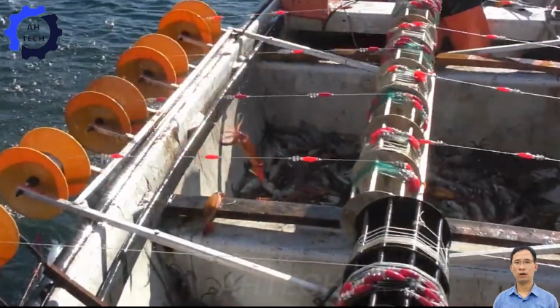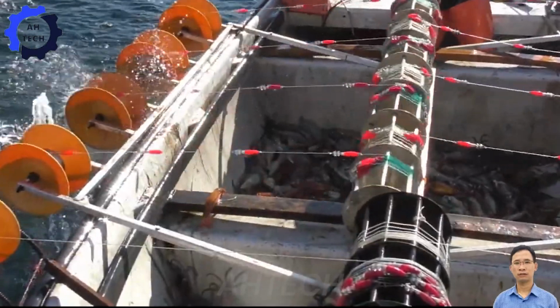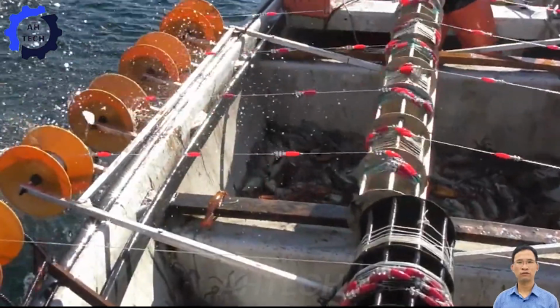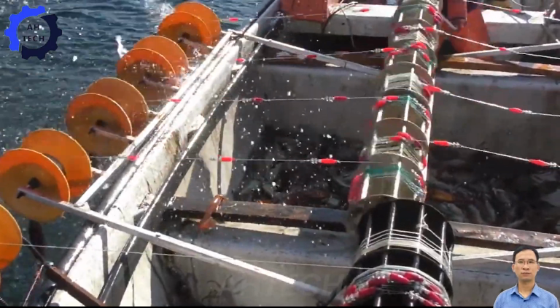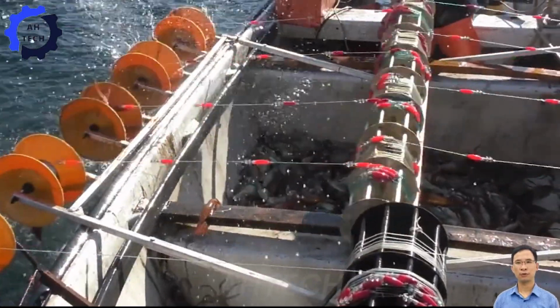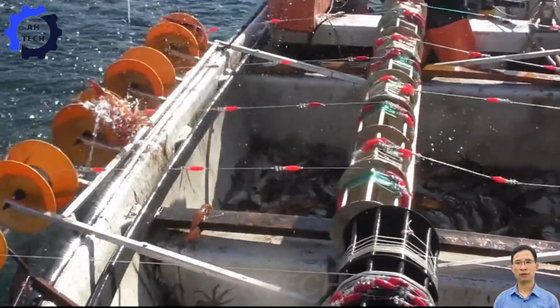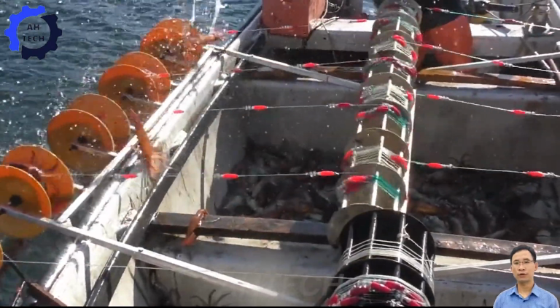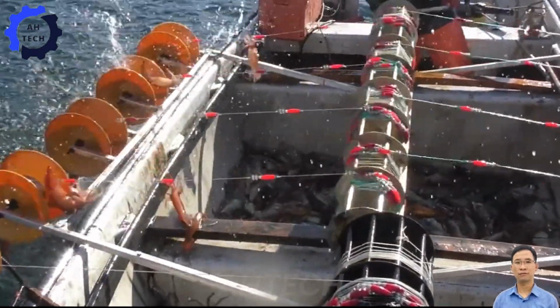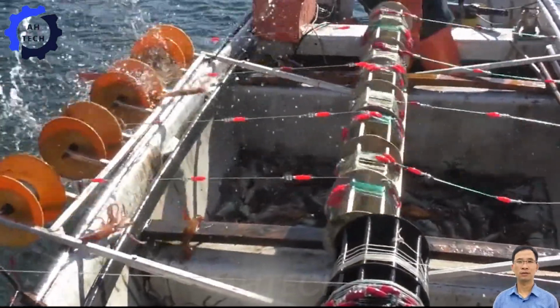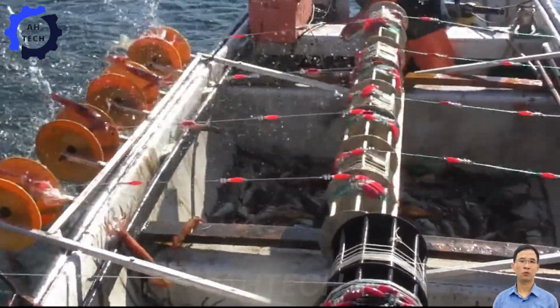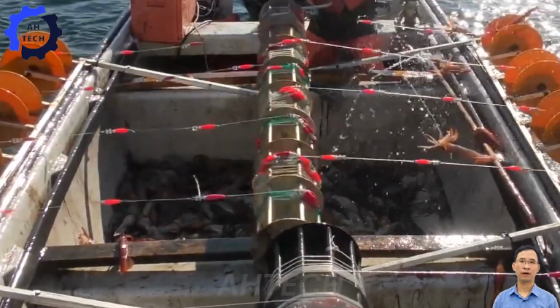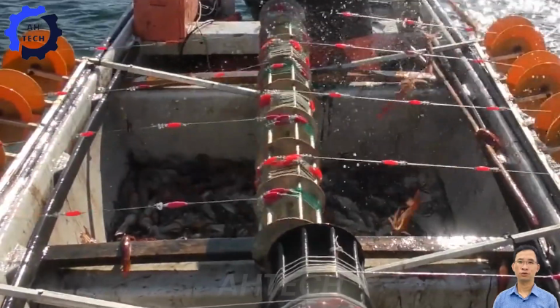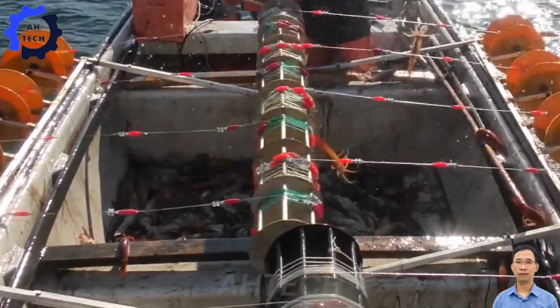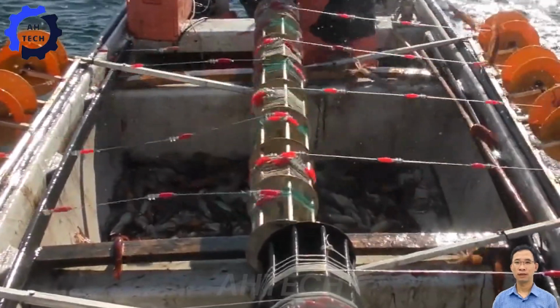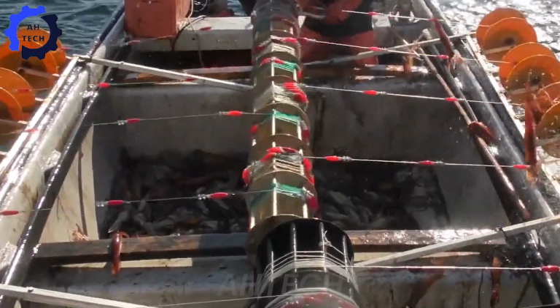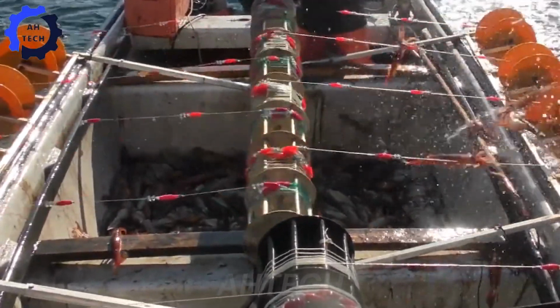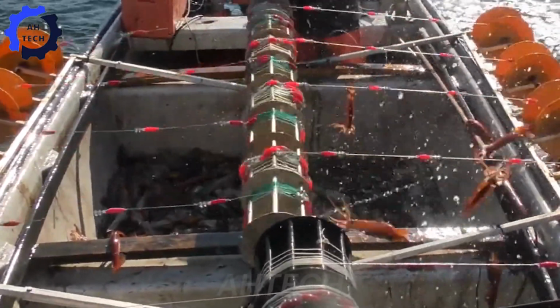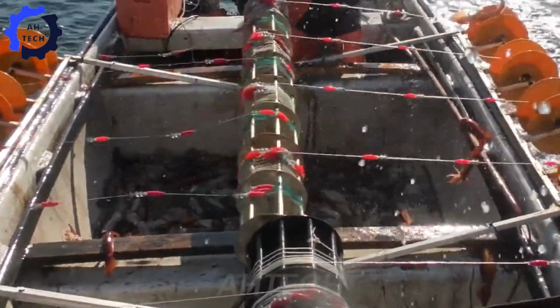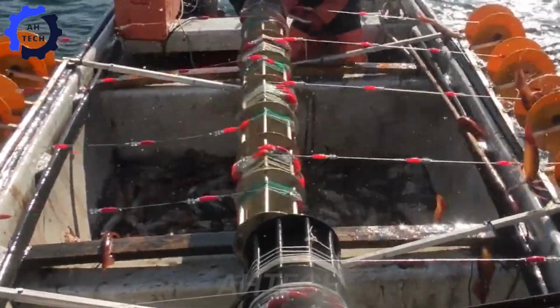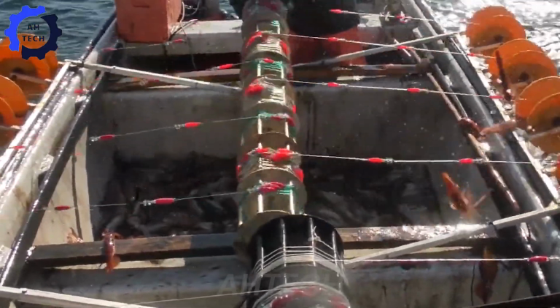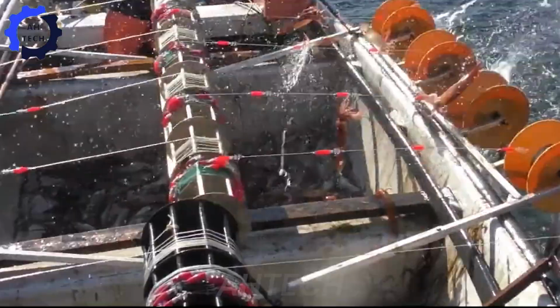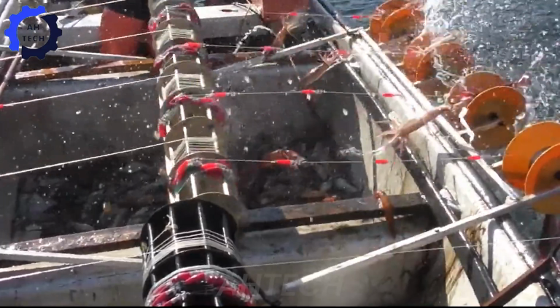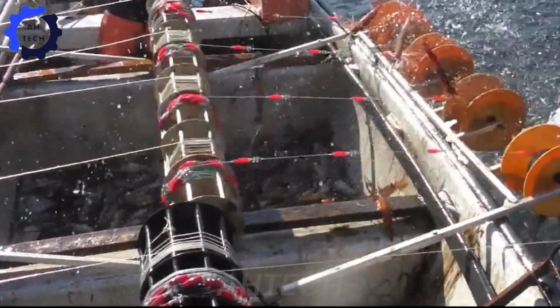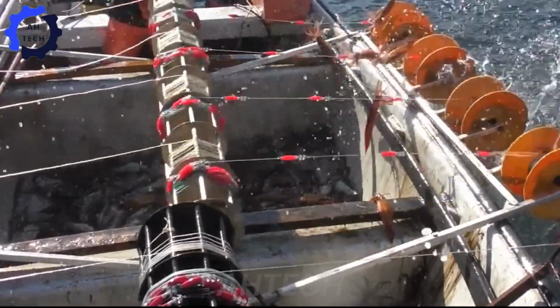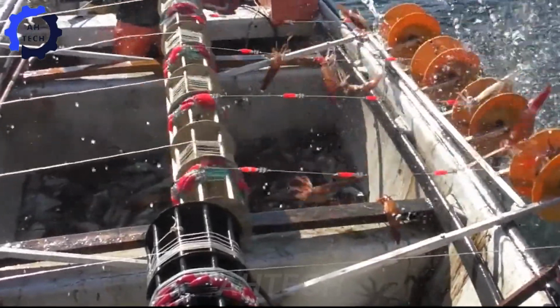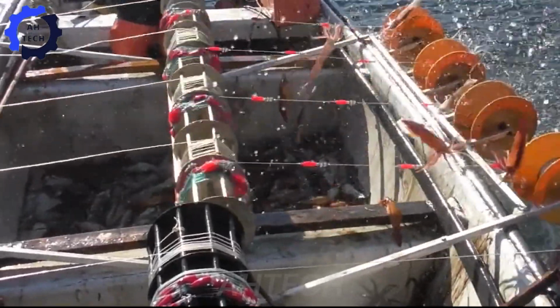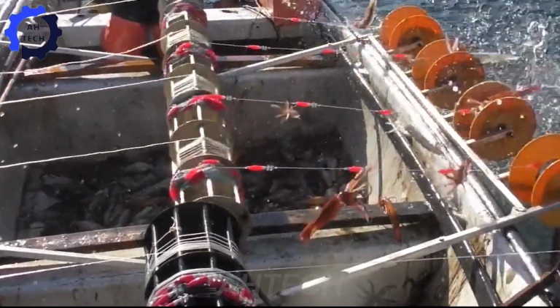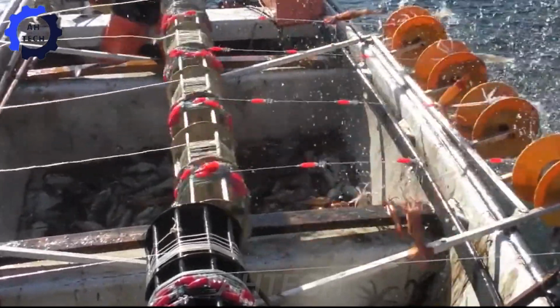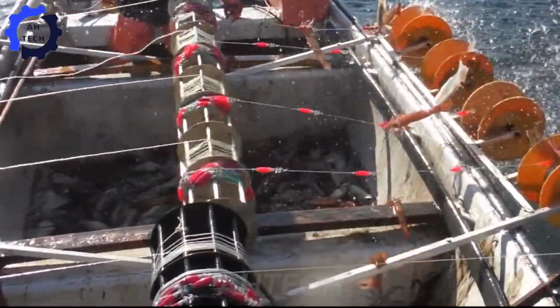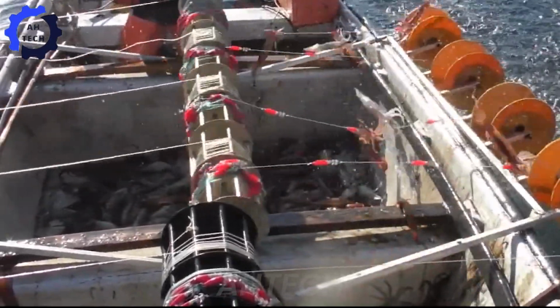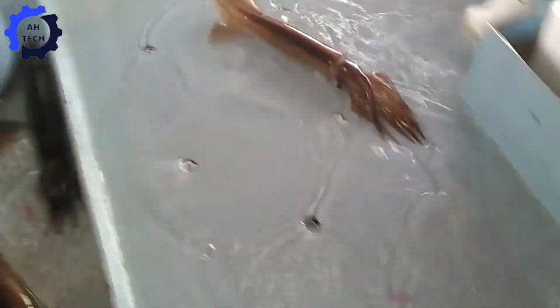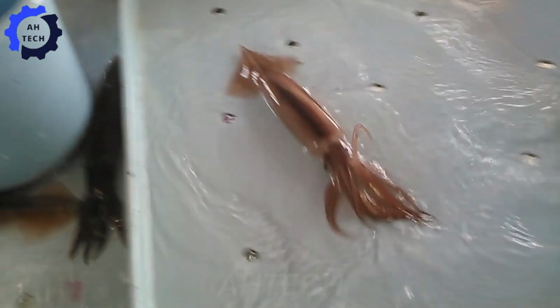Squid fishing boats are also an important part of the fishing process, helping to automate the transfer of squid from the fishing site to the boat. This is a typical example of the application of technology in the seafood industry, helping to increase productivity and reduce labor.